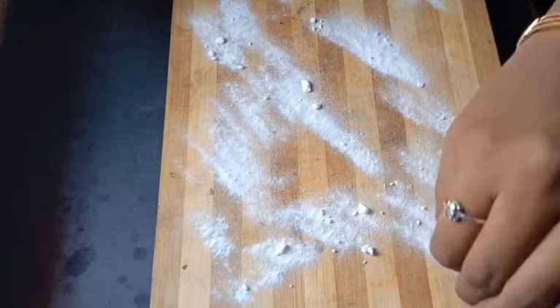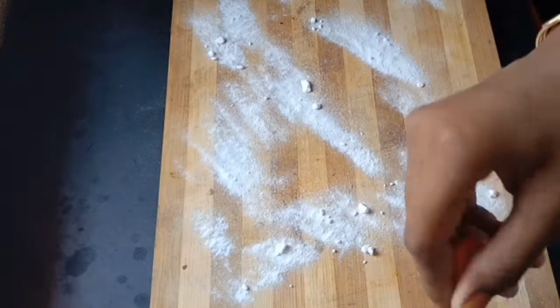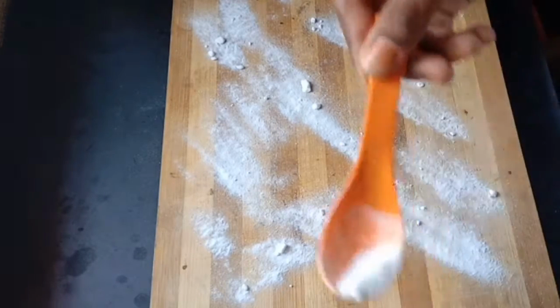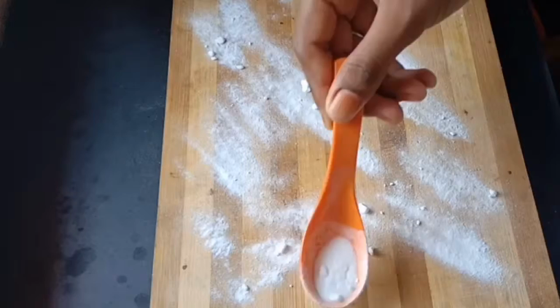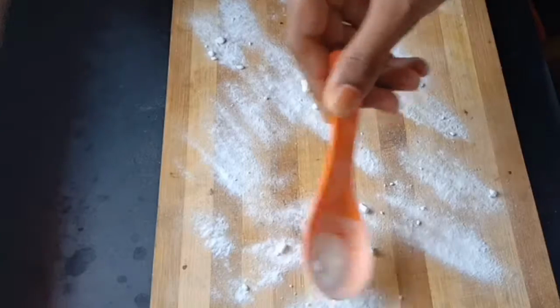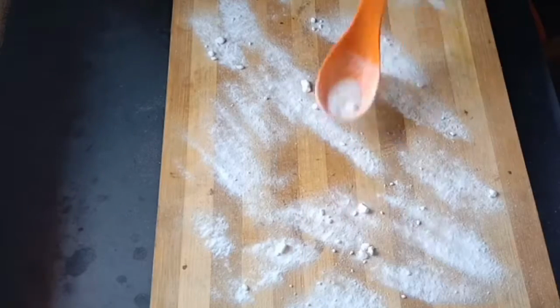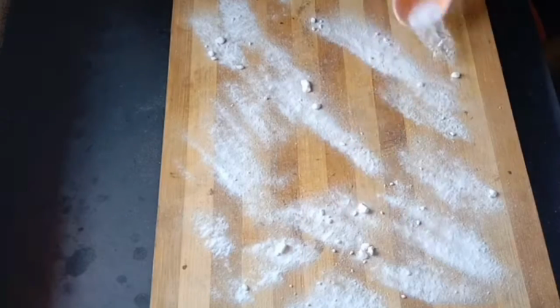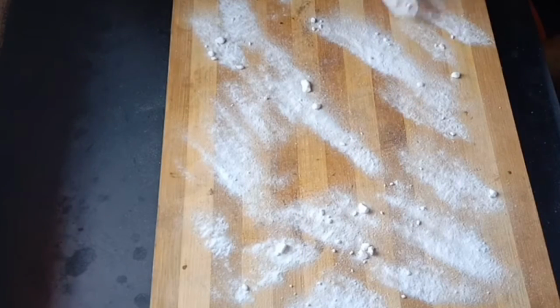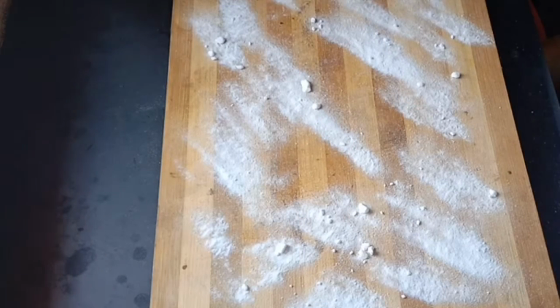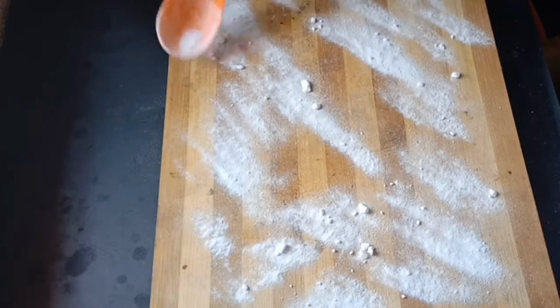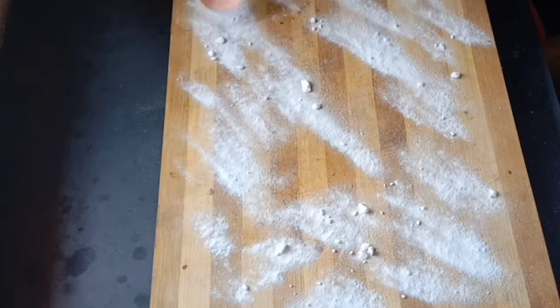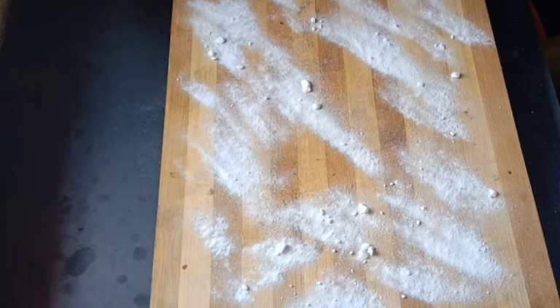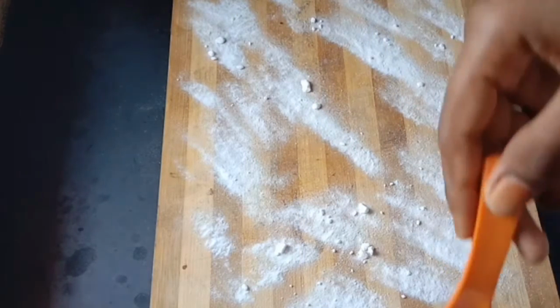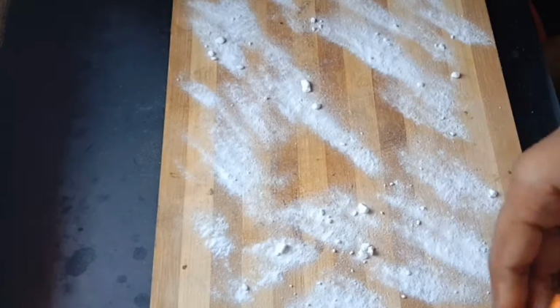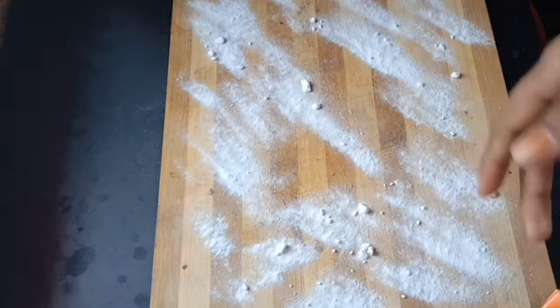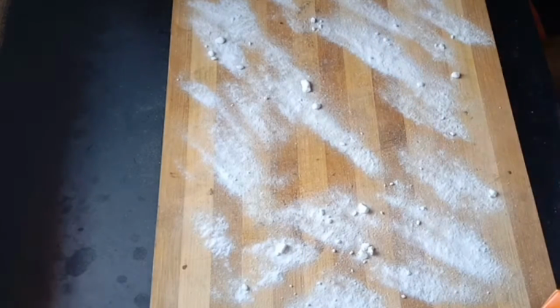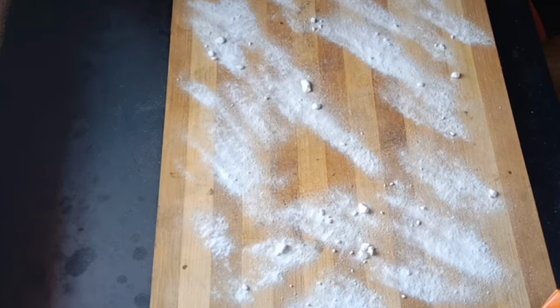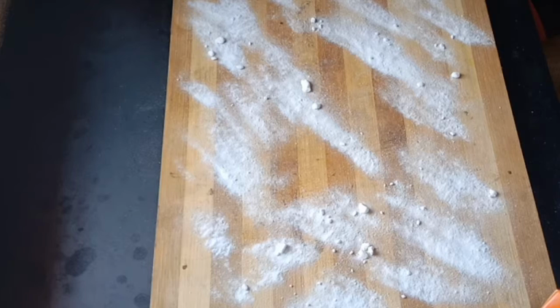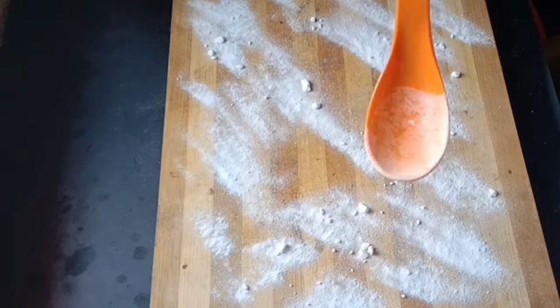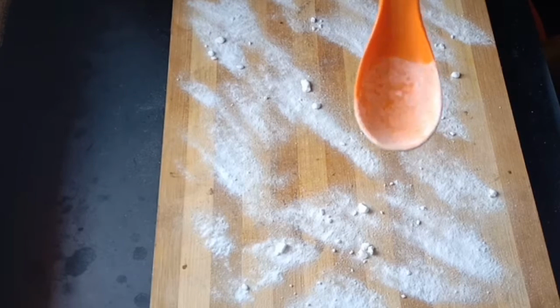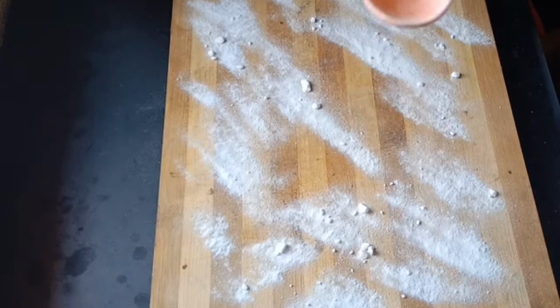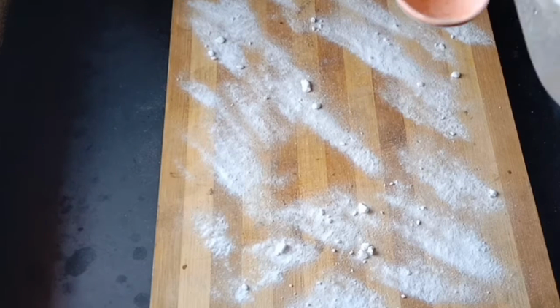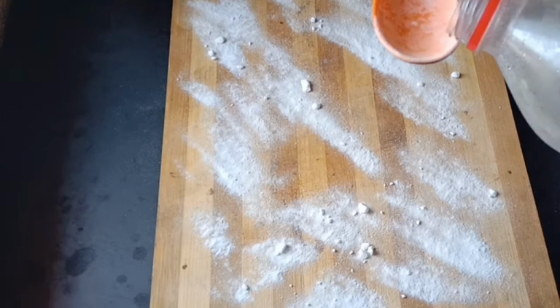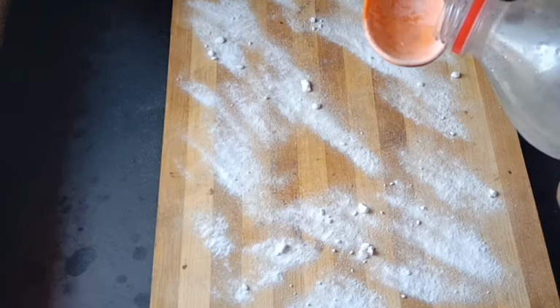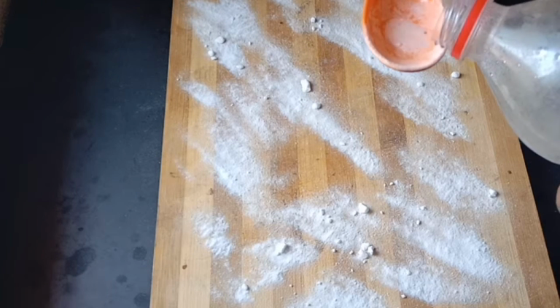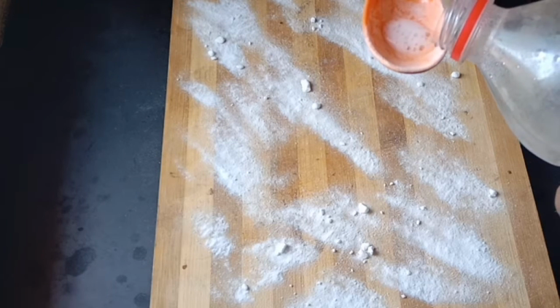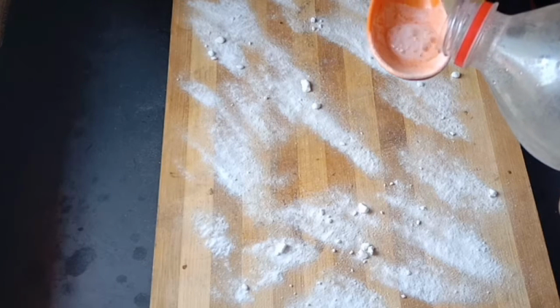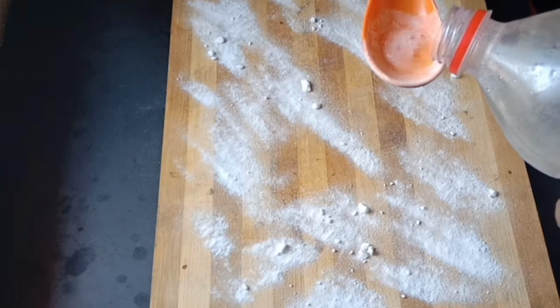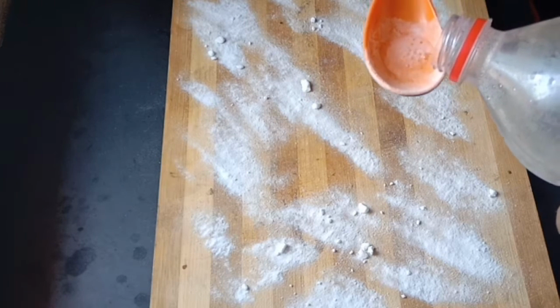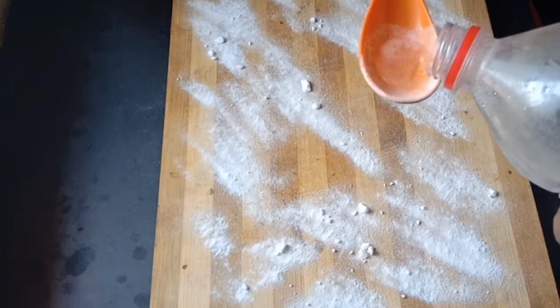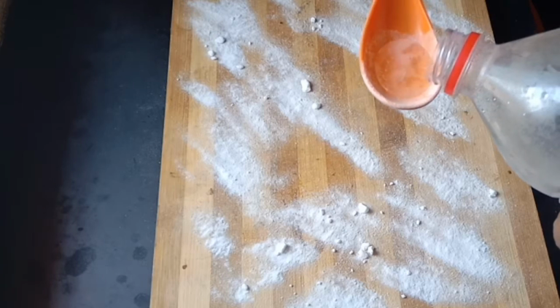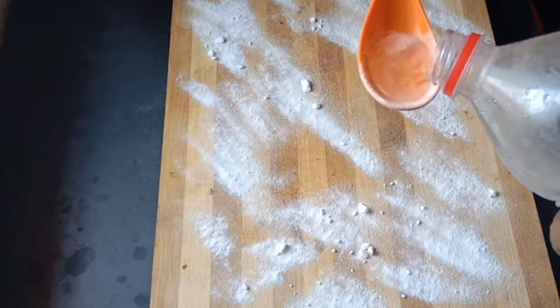First, on the cutting board, spread the baking soda. We will add vinegar to the baking soda. The baking soda is a cleaner.